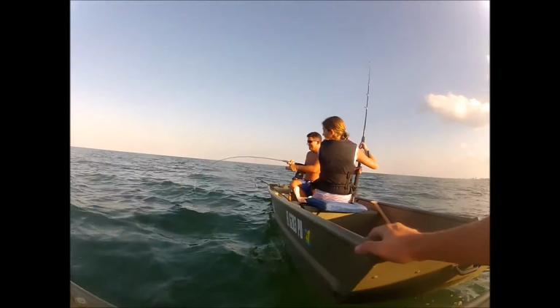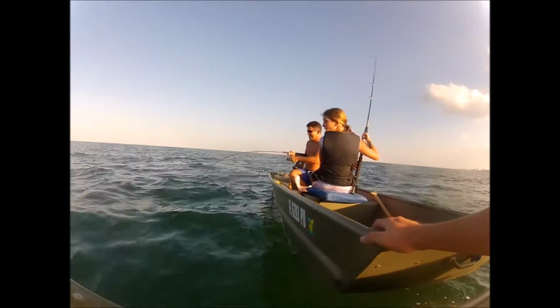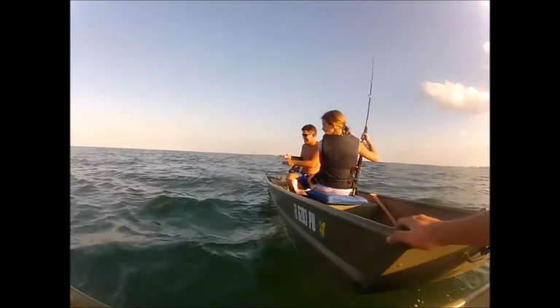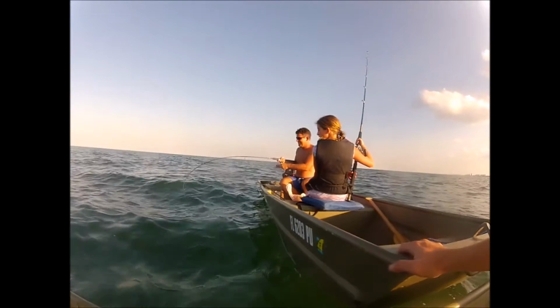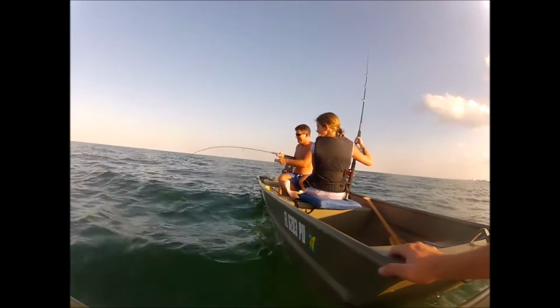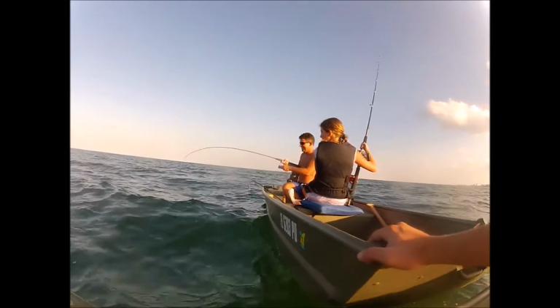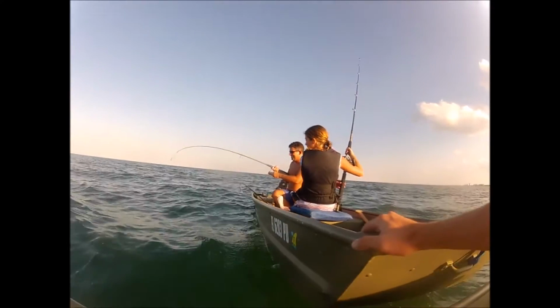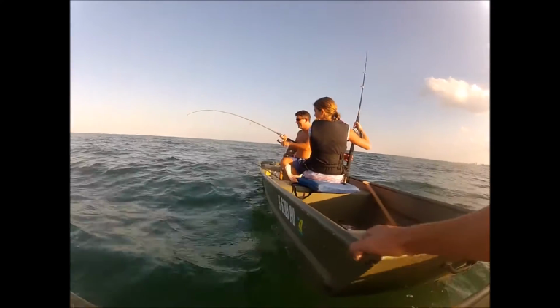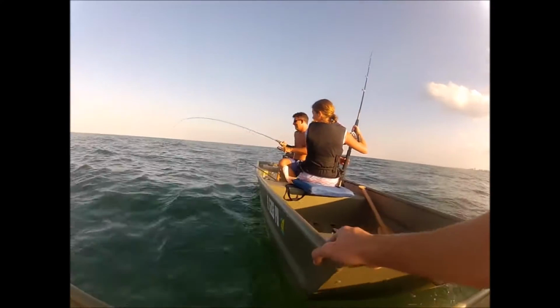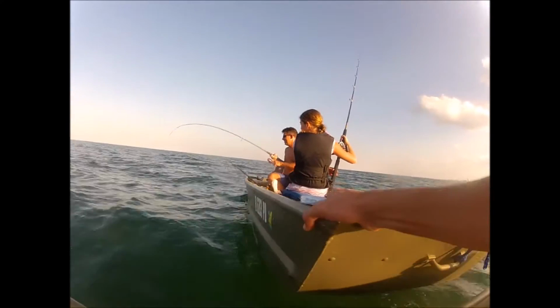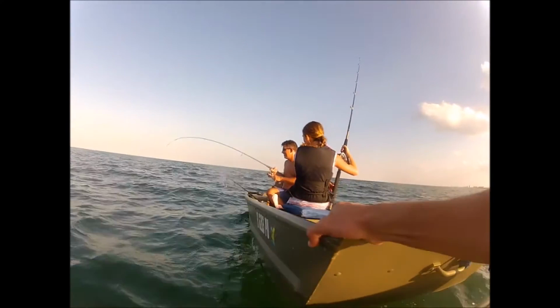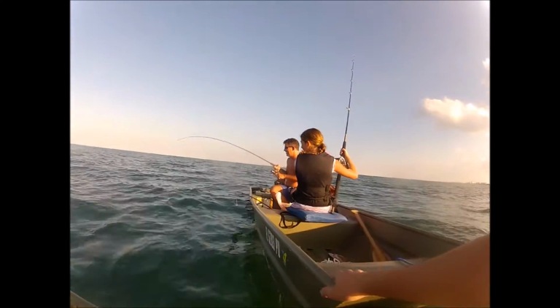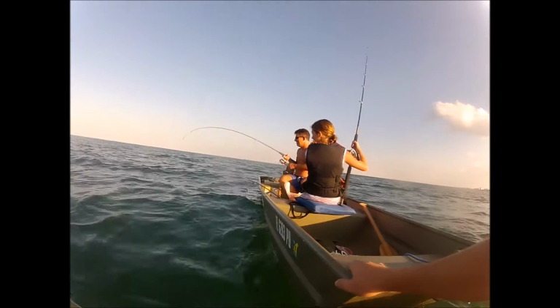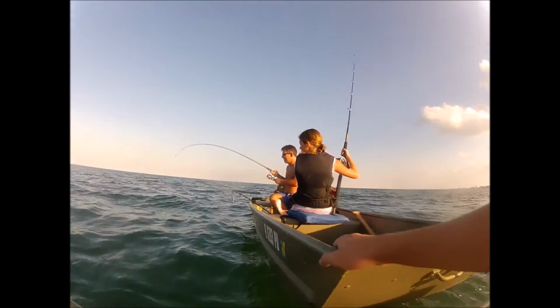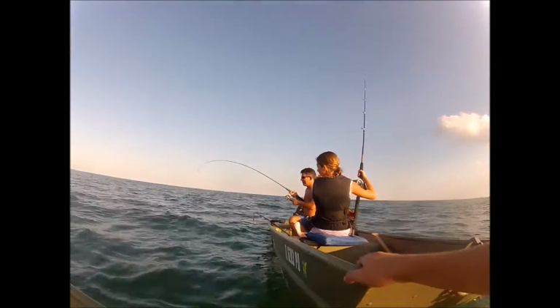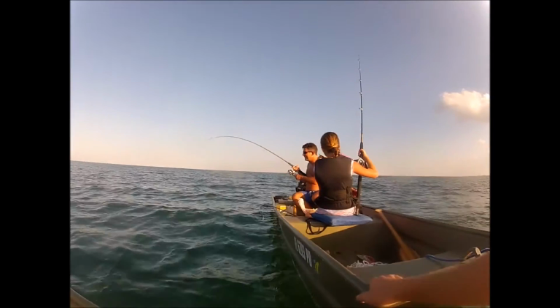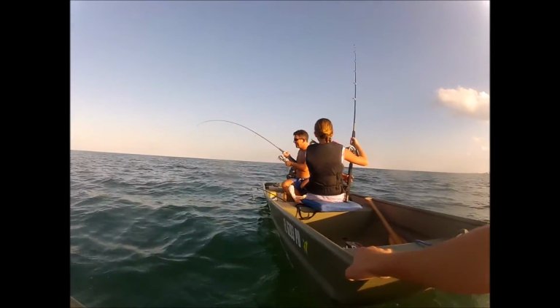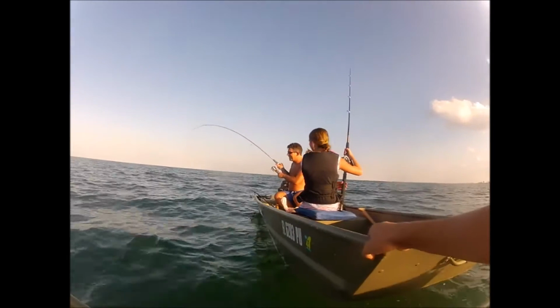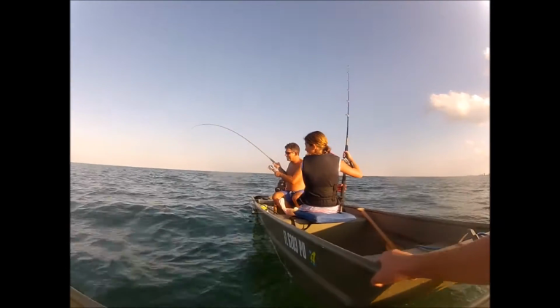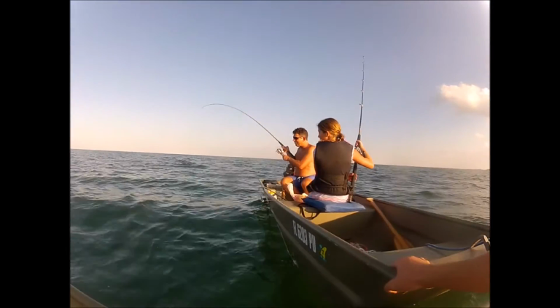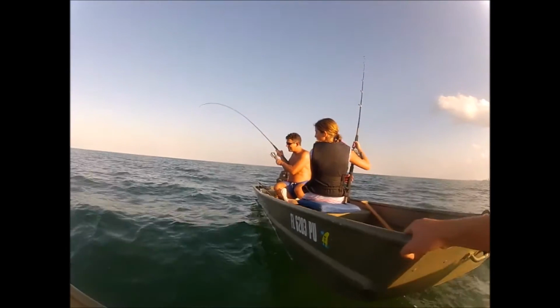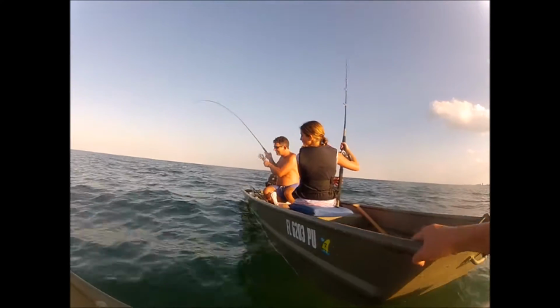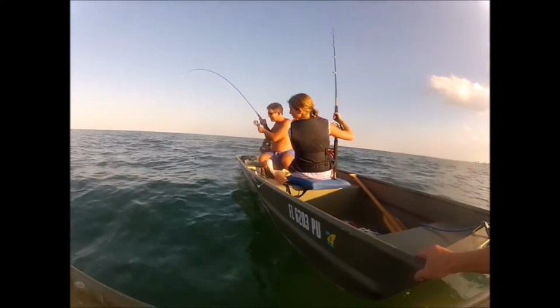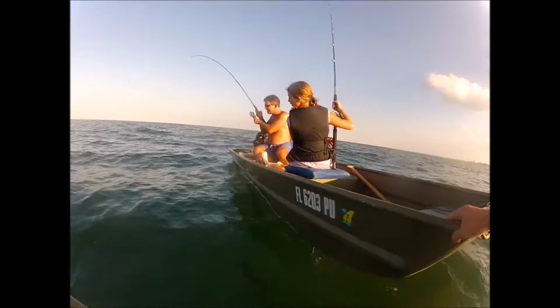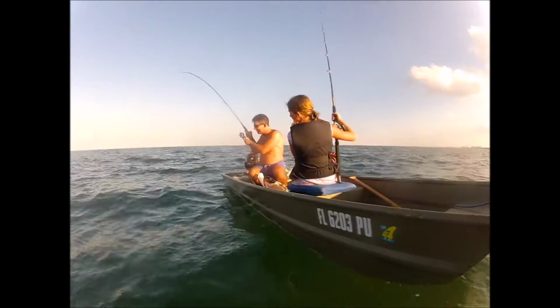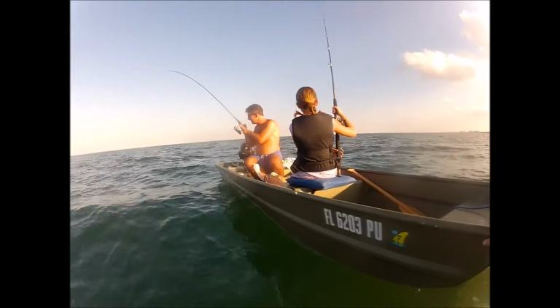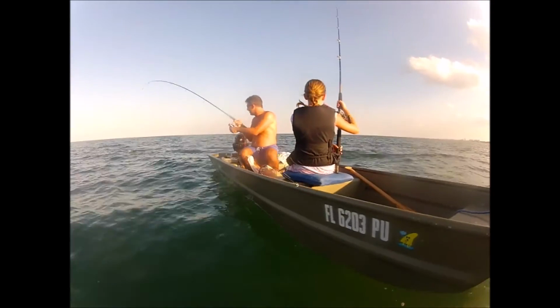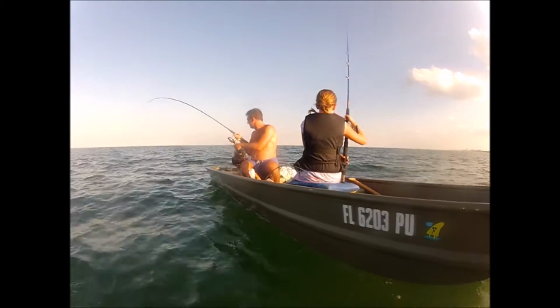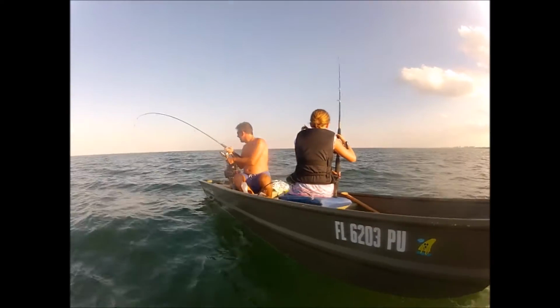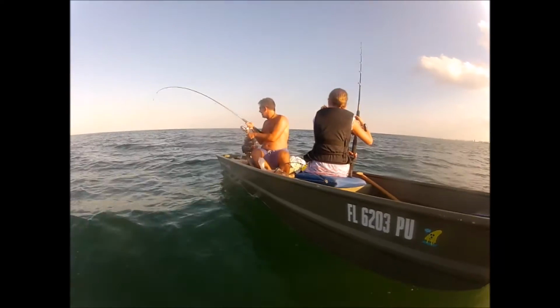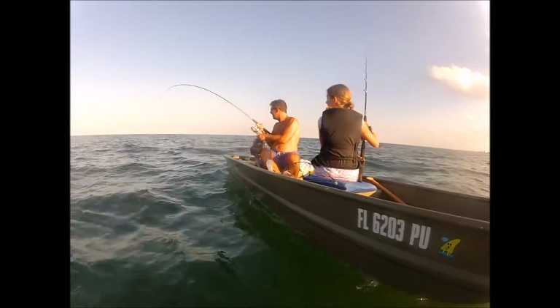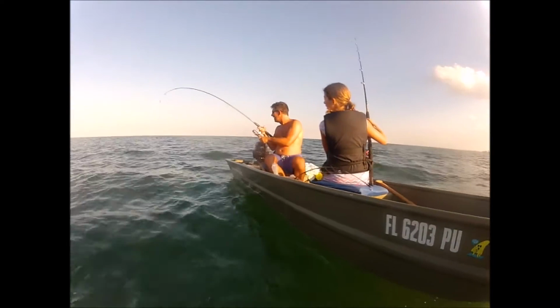Don't horse it, just let it do its thing — don't want to break off. Got like 30 pound leader on that. How's it looking? Can't see it.